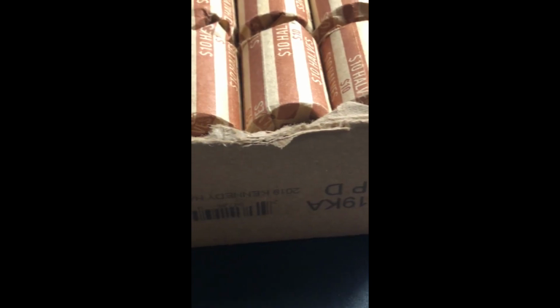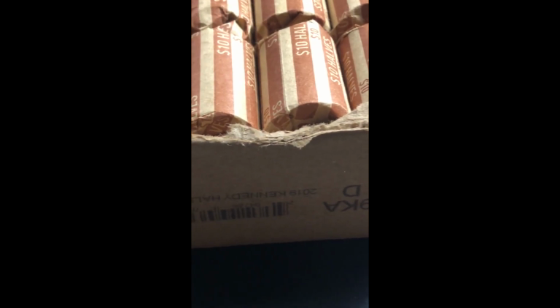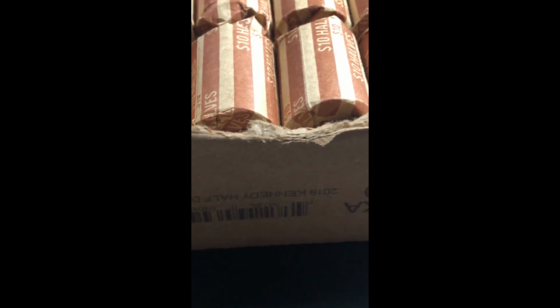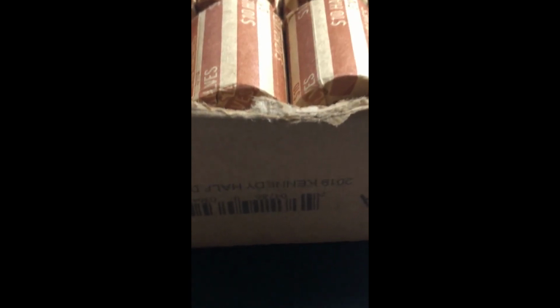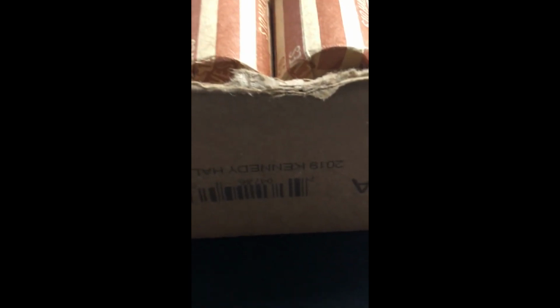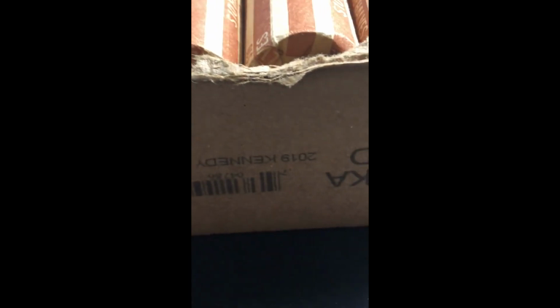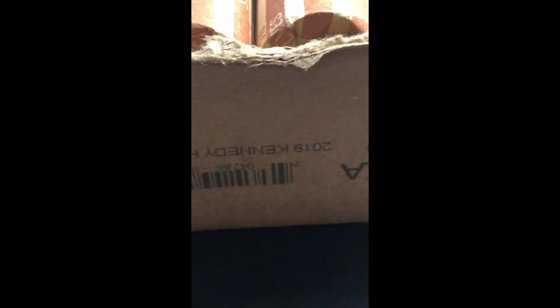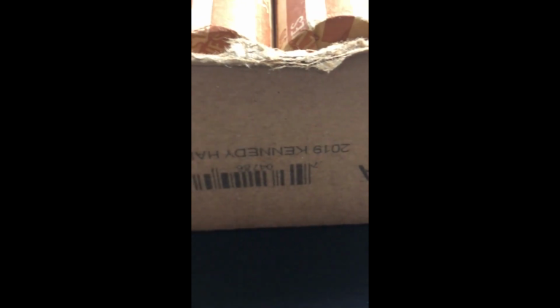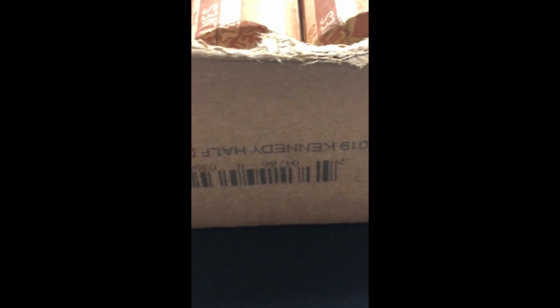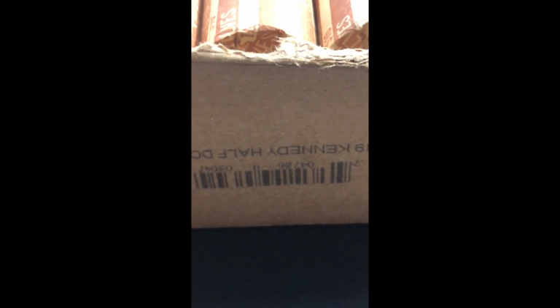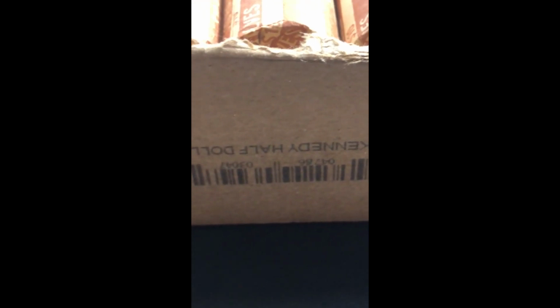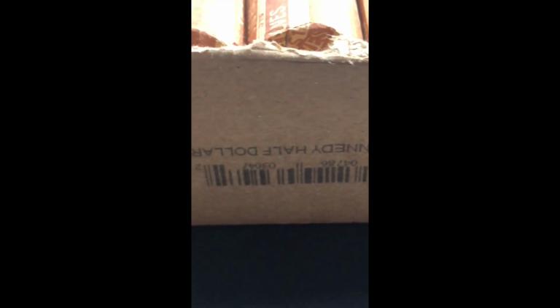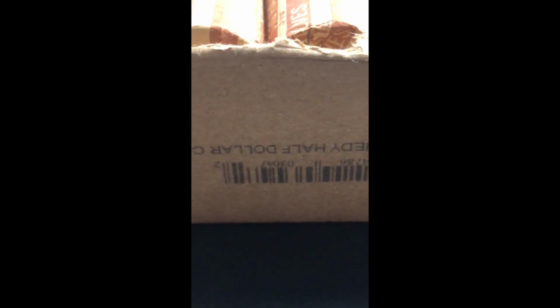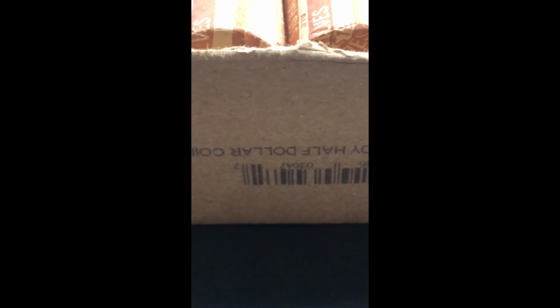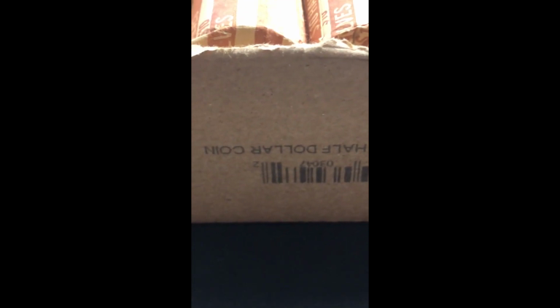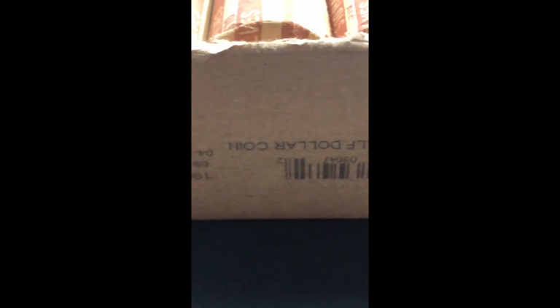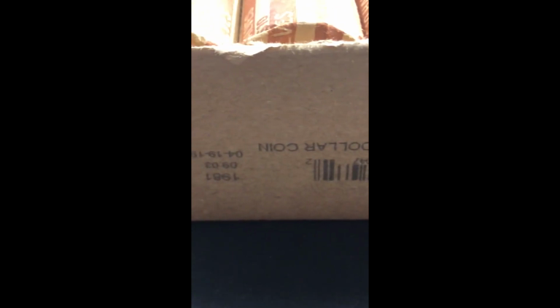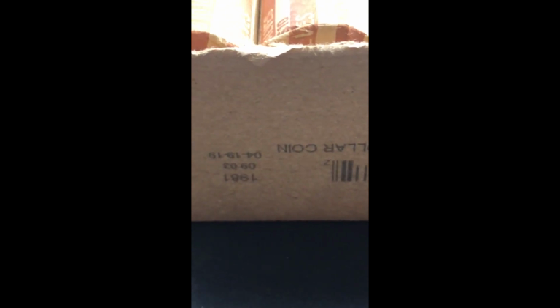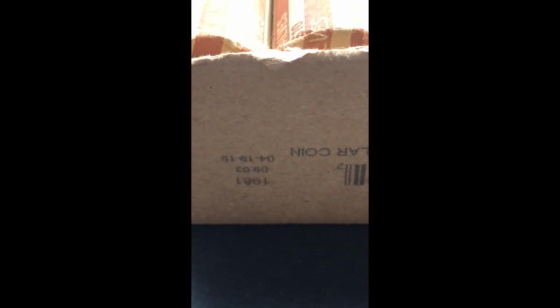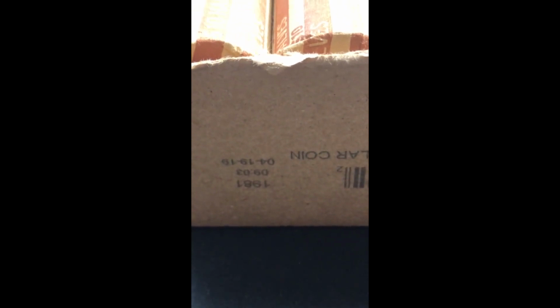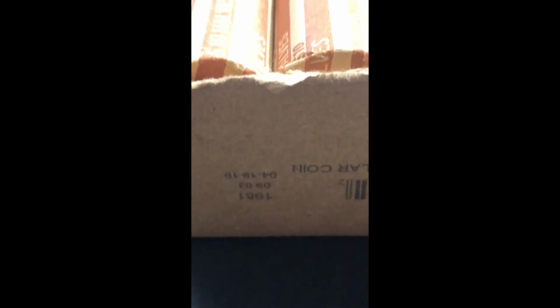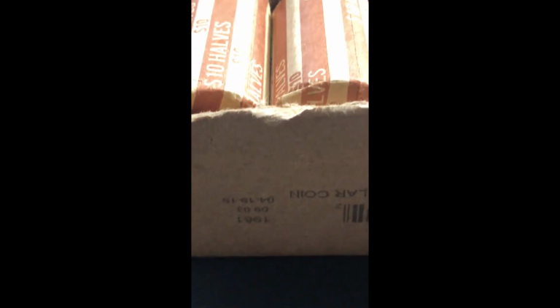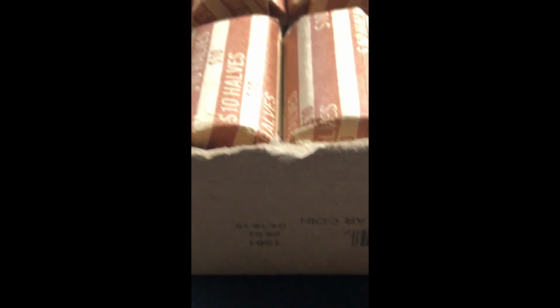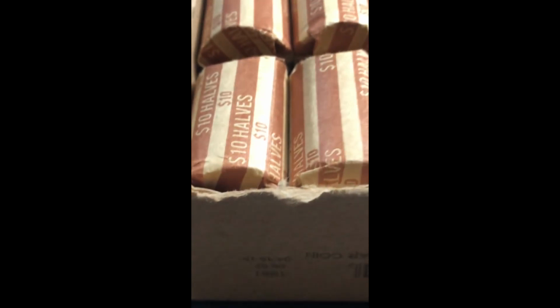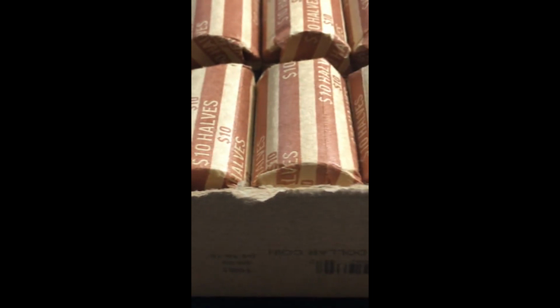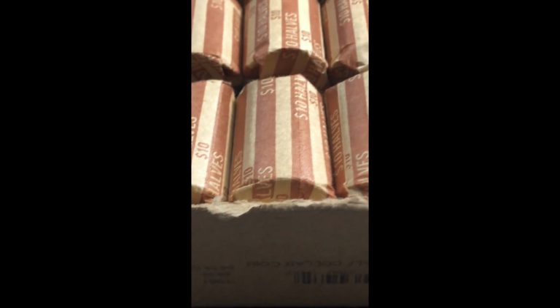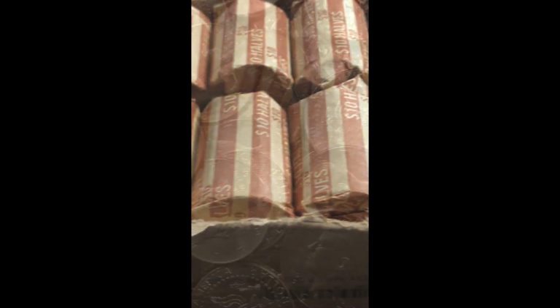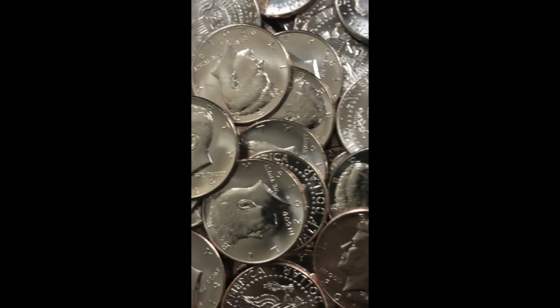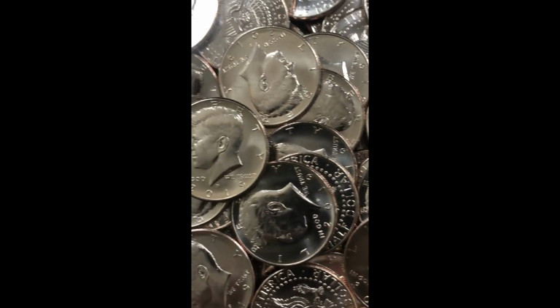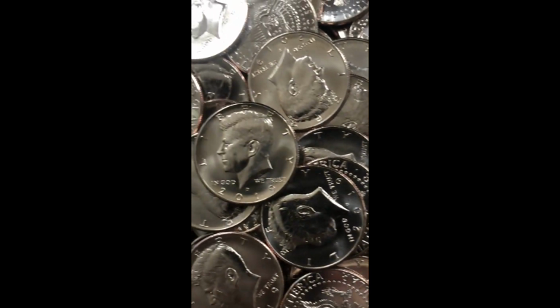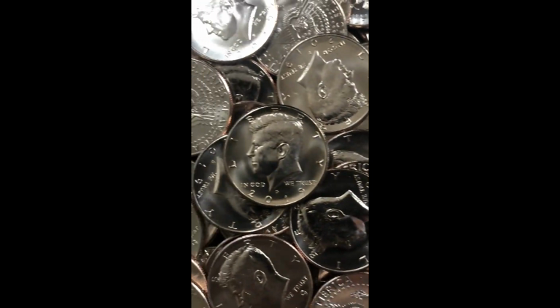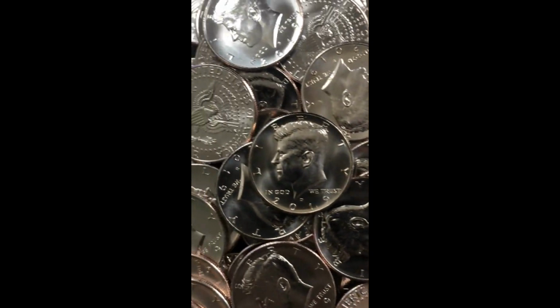Take a look at the side of this box right here. 2019 Kennedy half dollar coin P&D on the box. Let me show you what I found inside and here's what I ended up with.